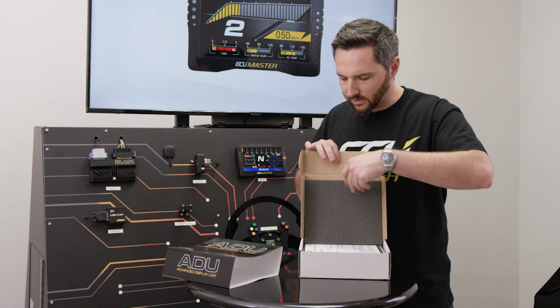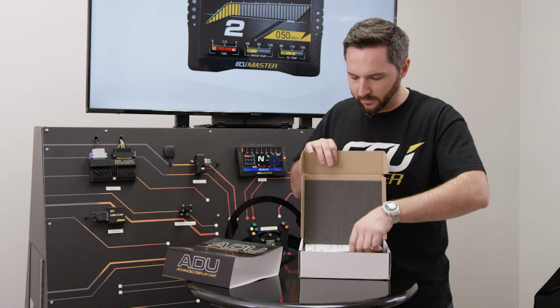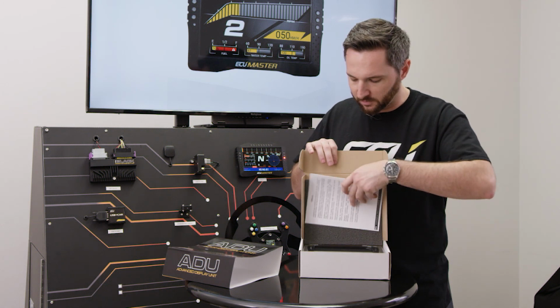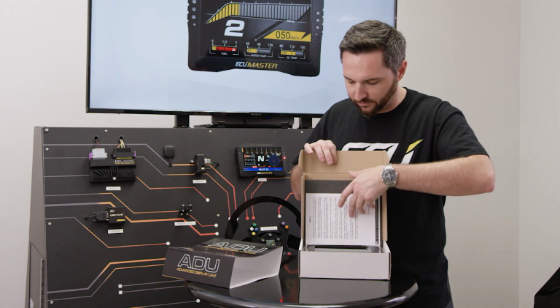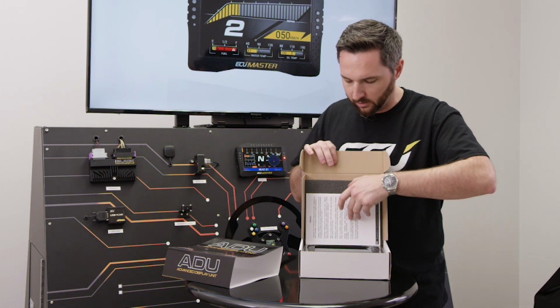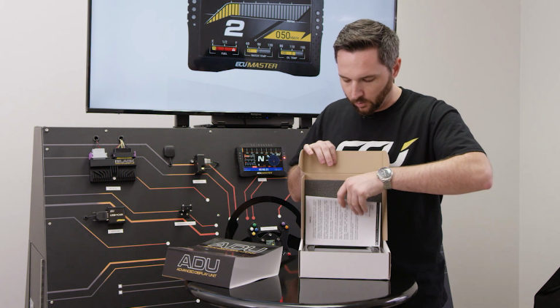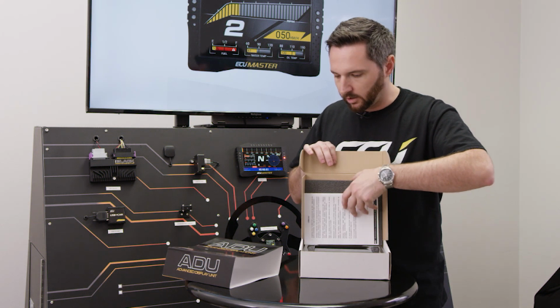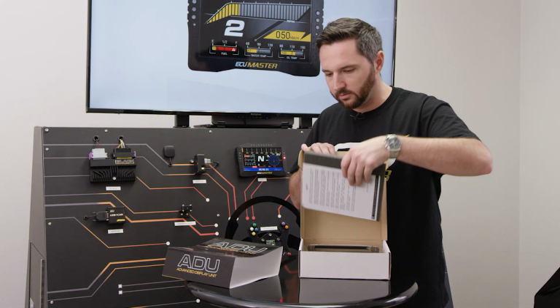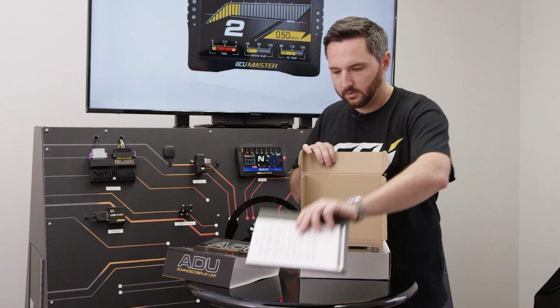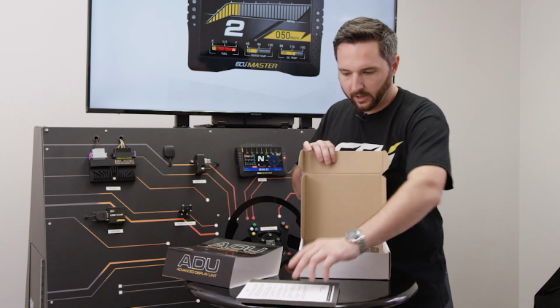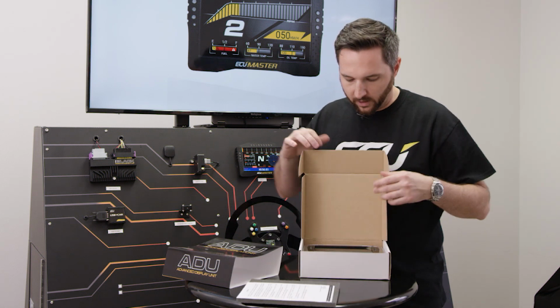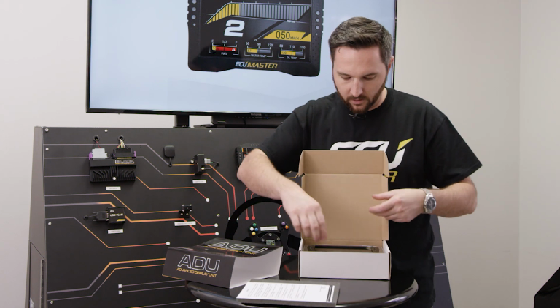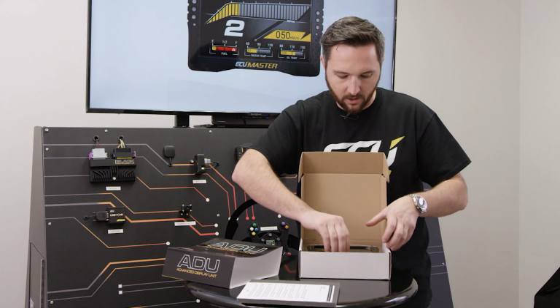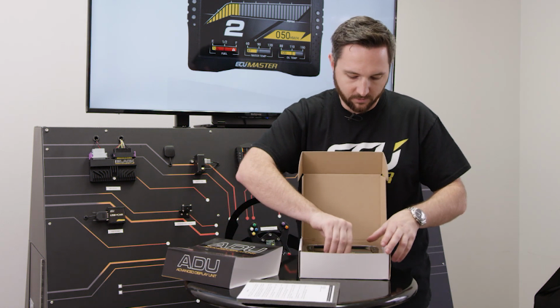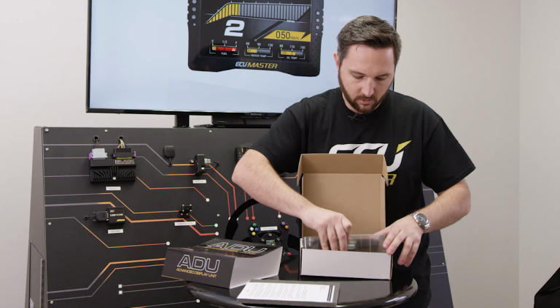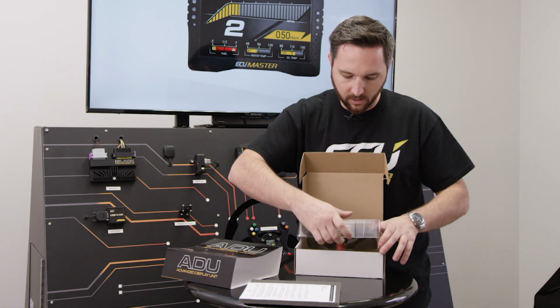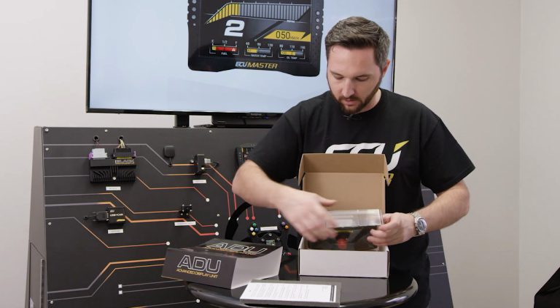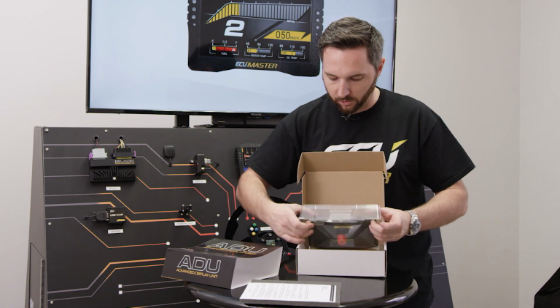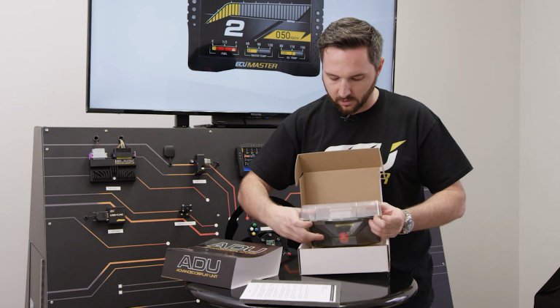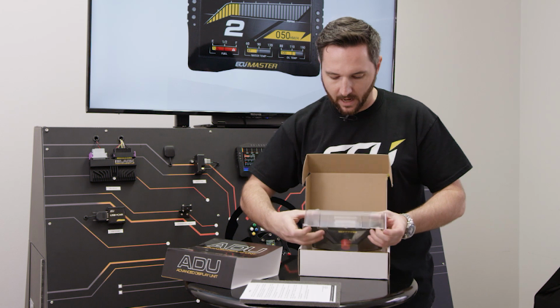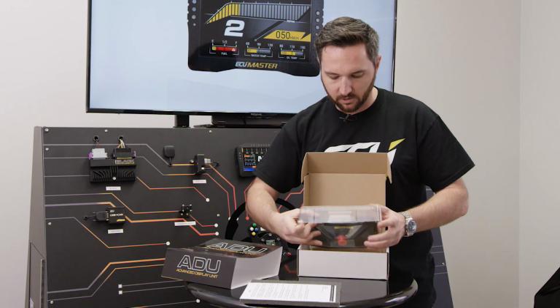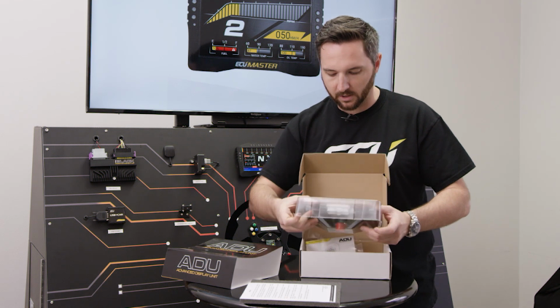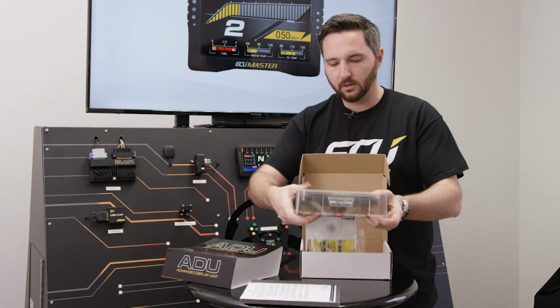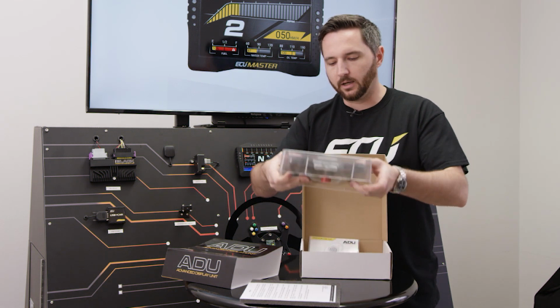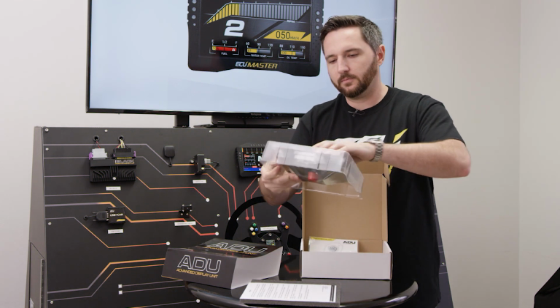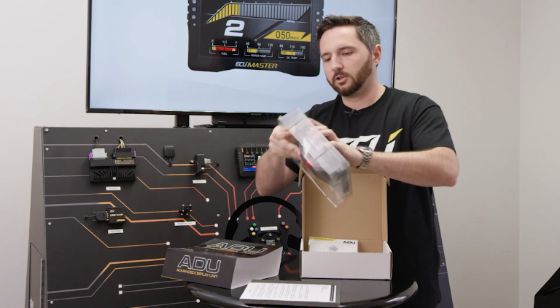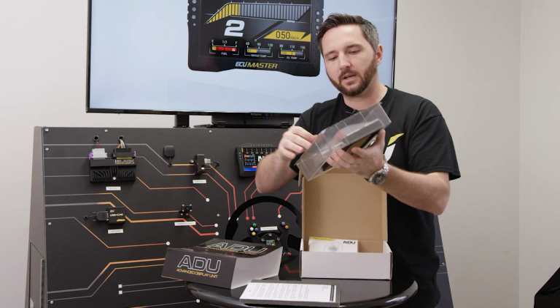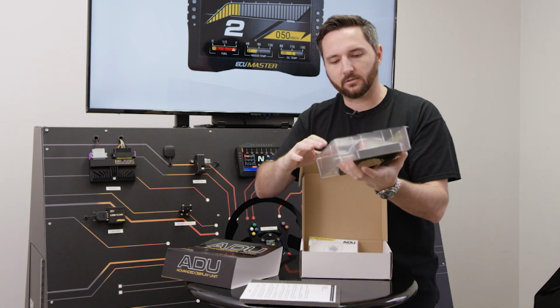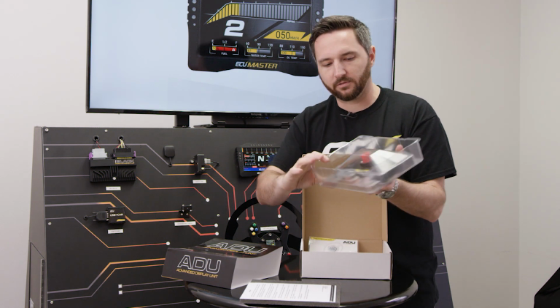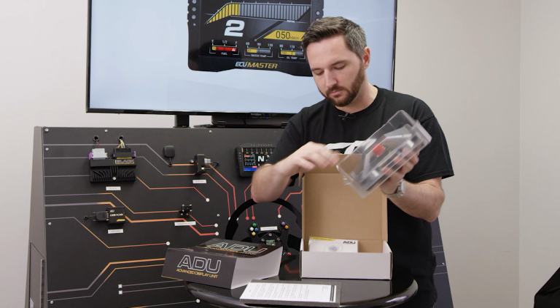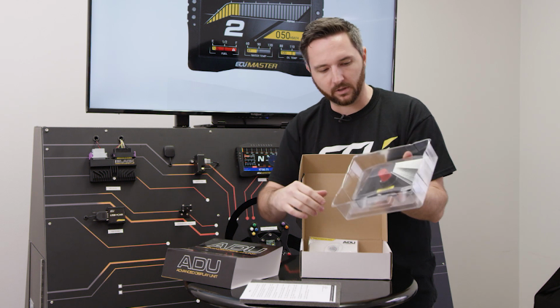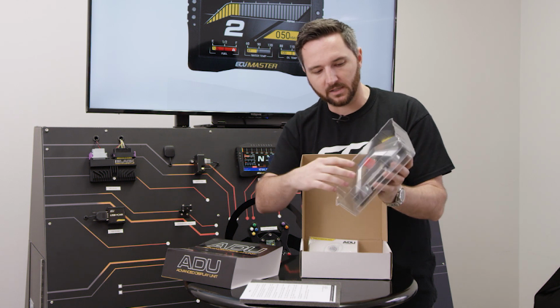When you get into the box, you've got some protective foam and a warranty card. Pull that out of the way, and here's the dash itself, held in a nice little custom molded insert to keep the dash in place during shipping.